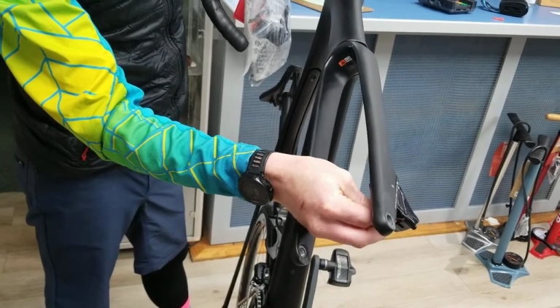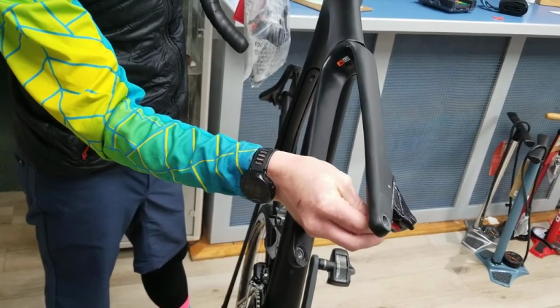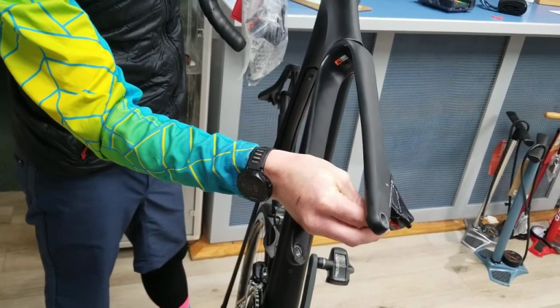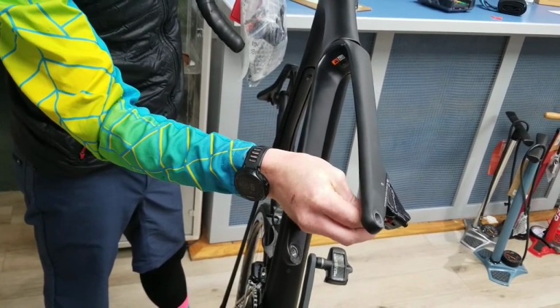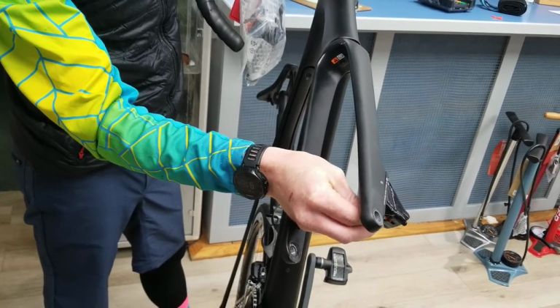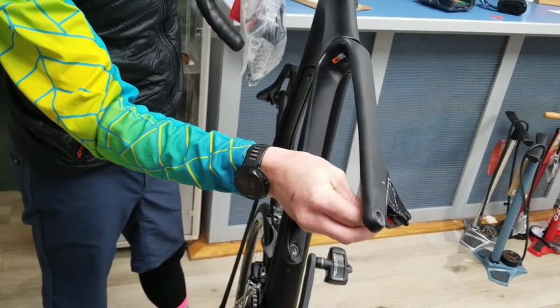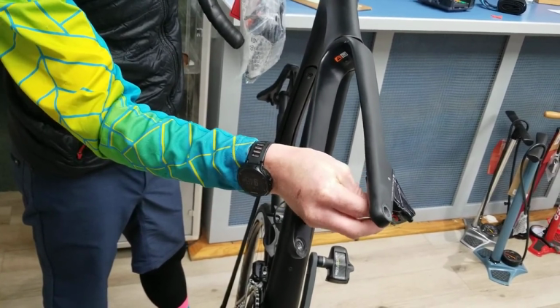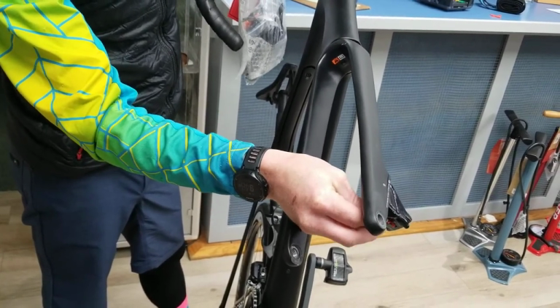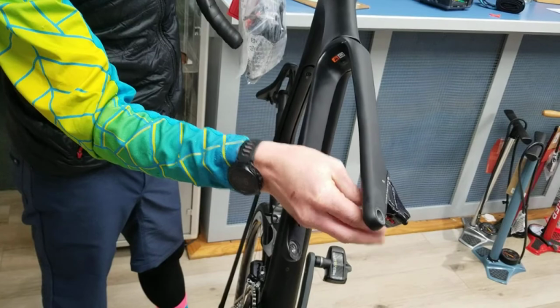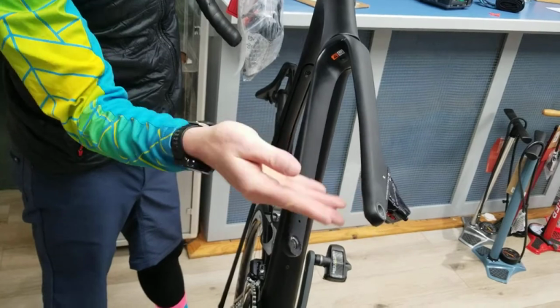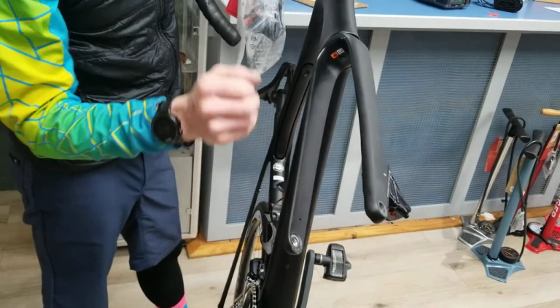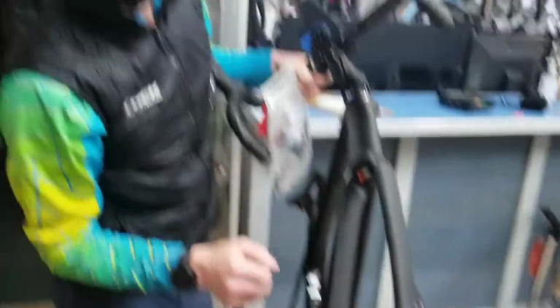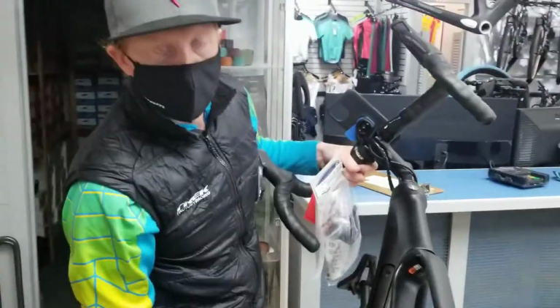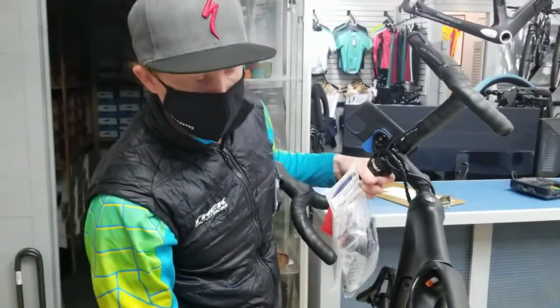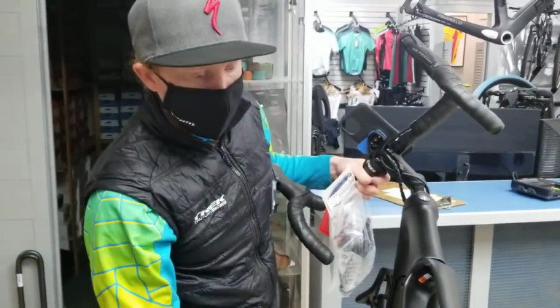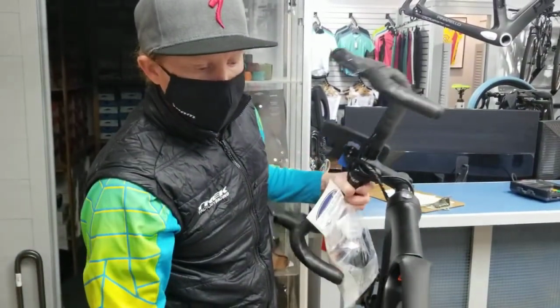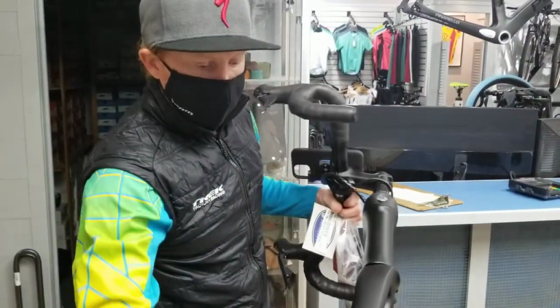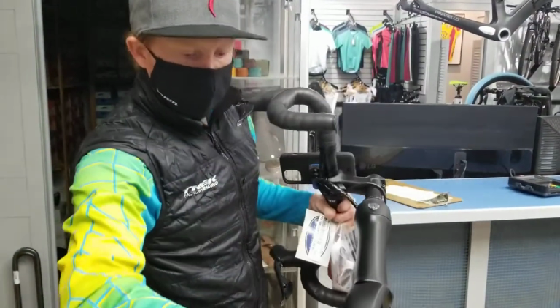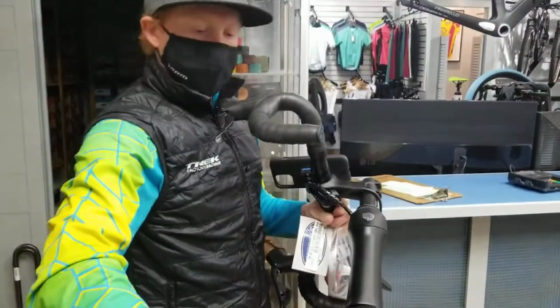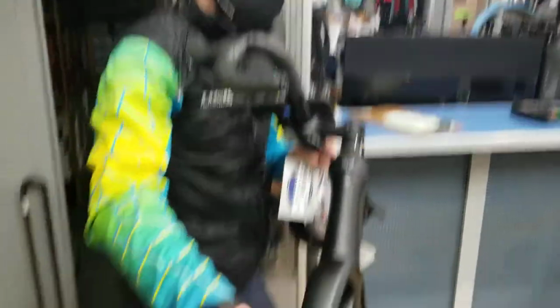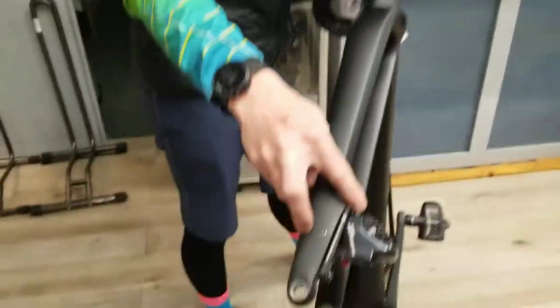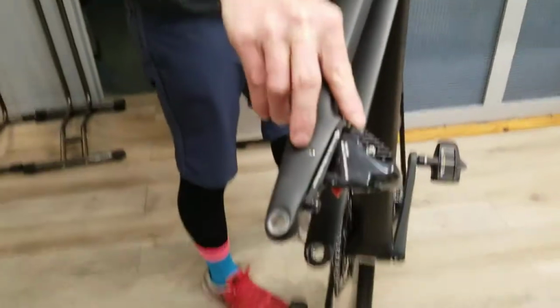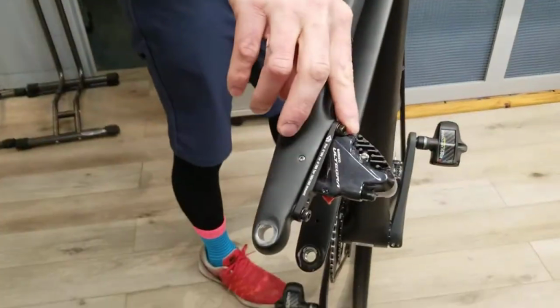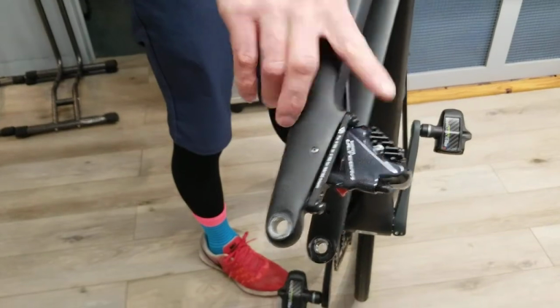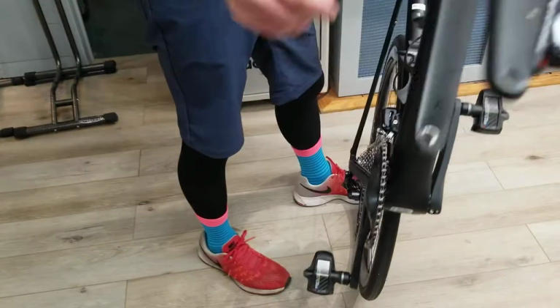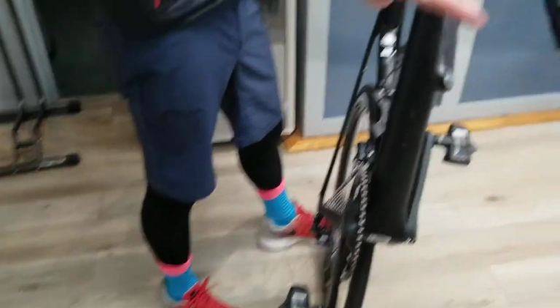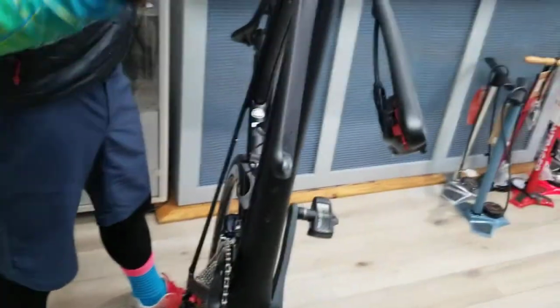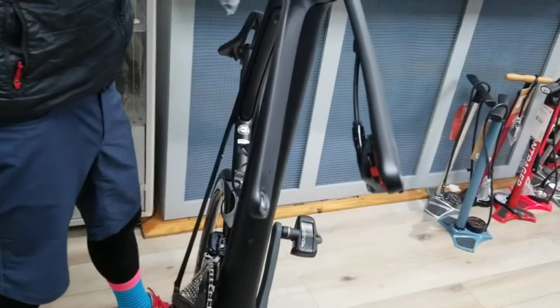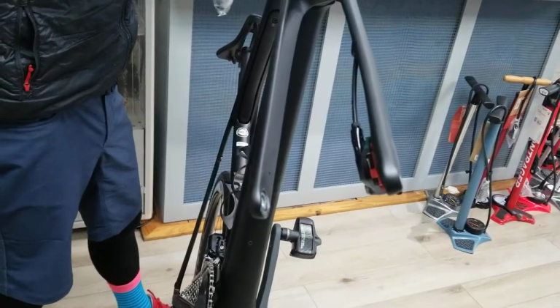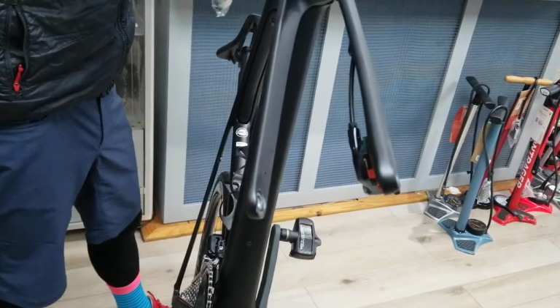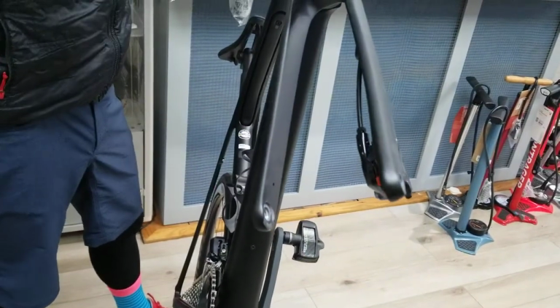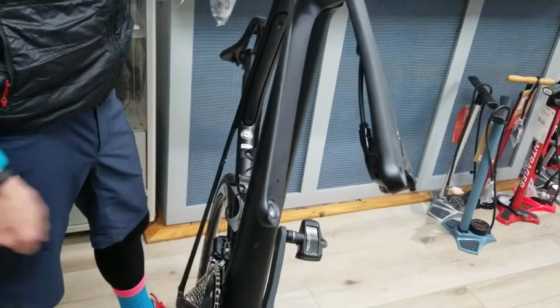There you go. There's a little piece on the bottom — it's stuck in, it's in there. Now you can squeeze the brakes with no issues.